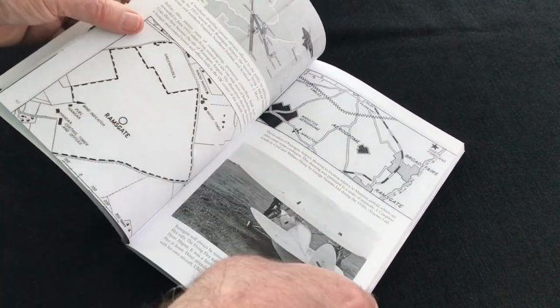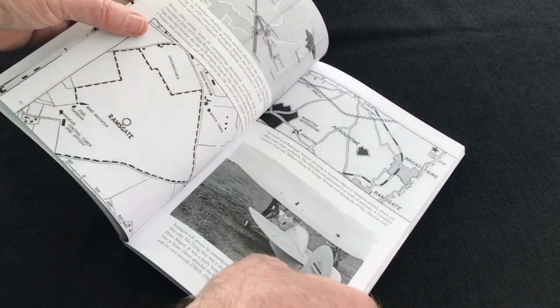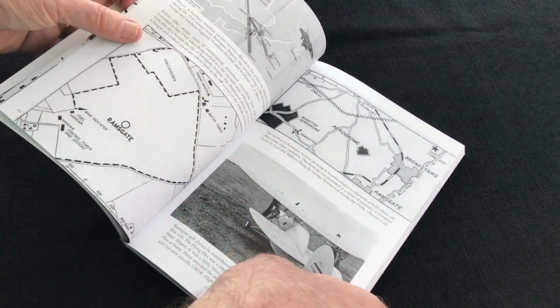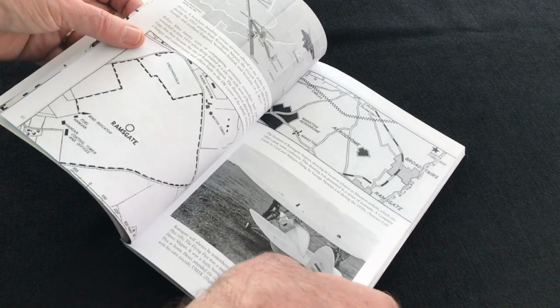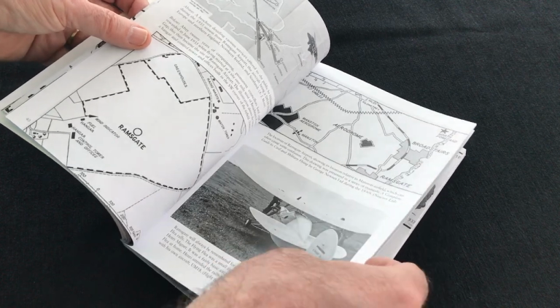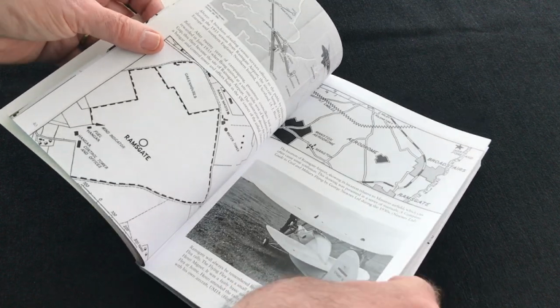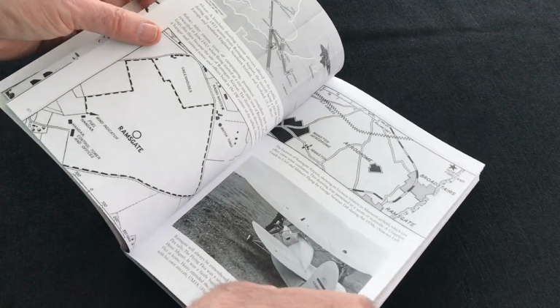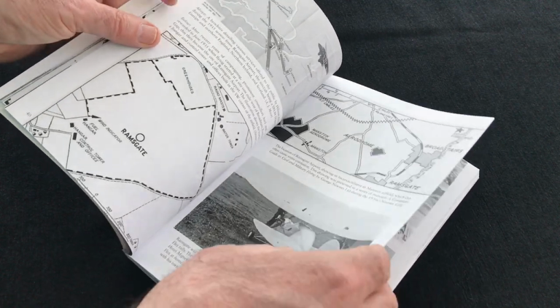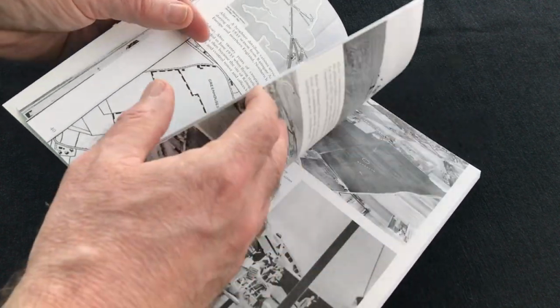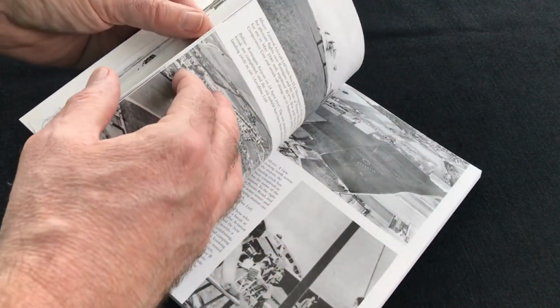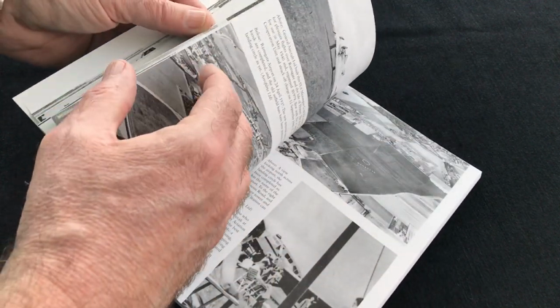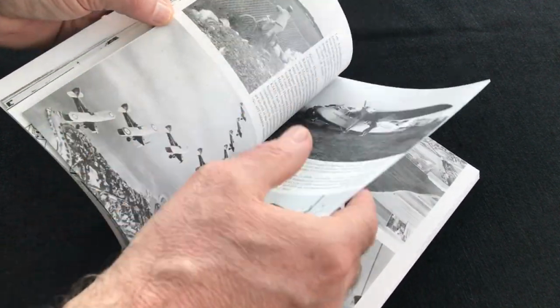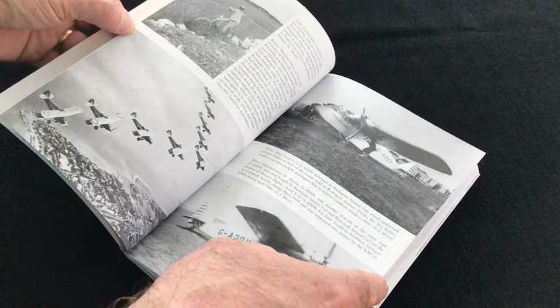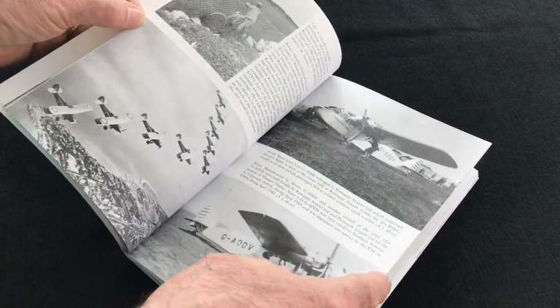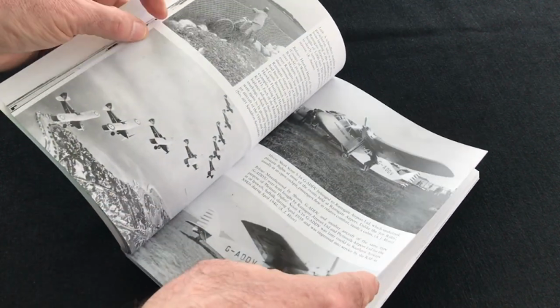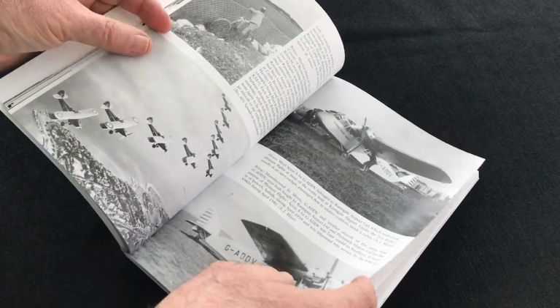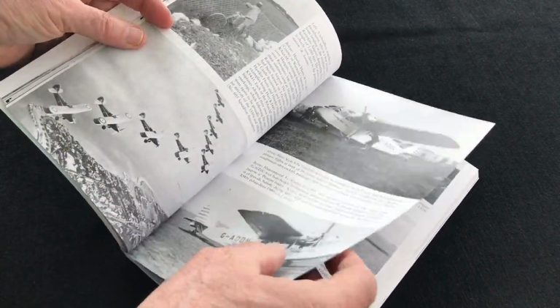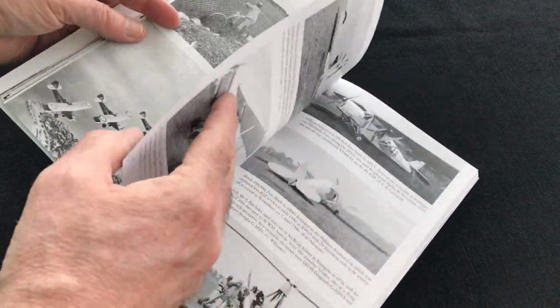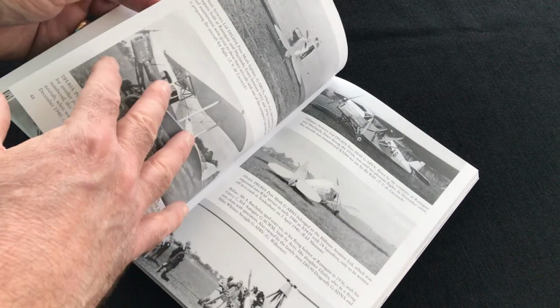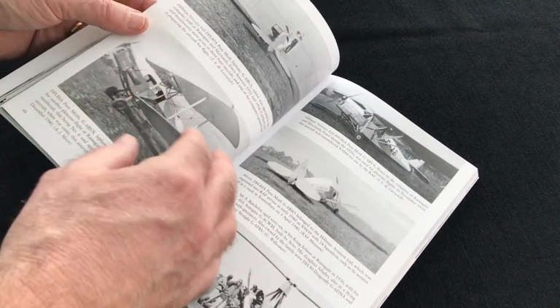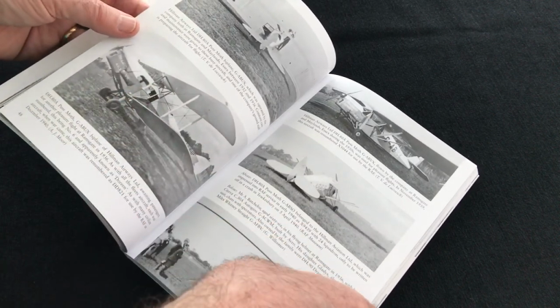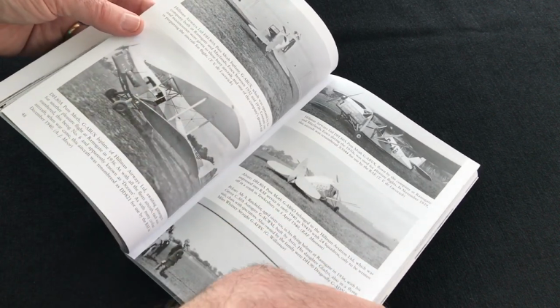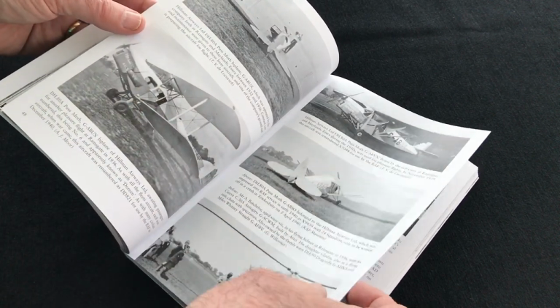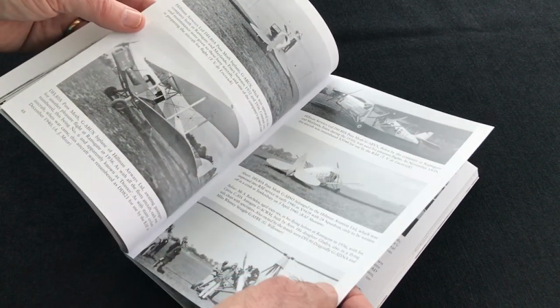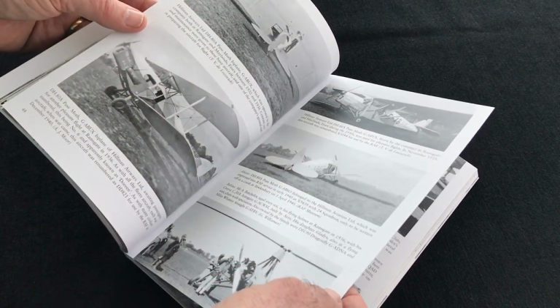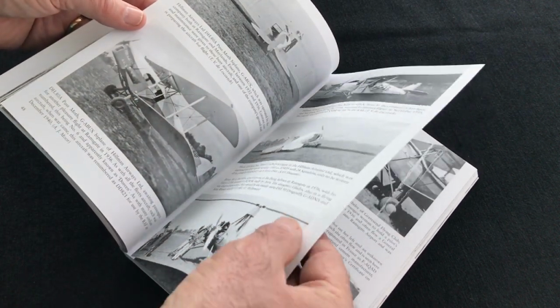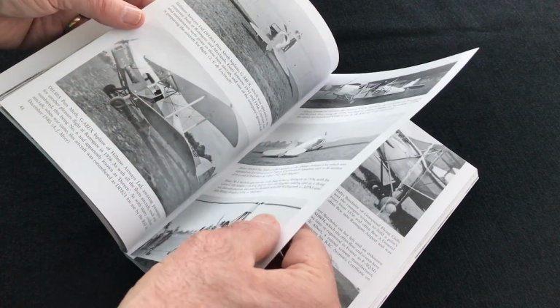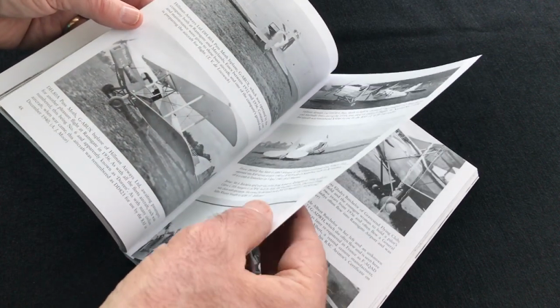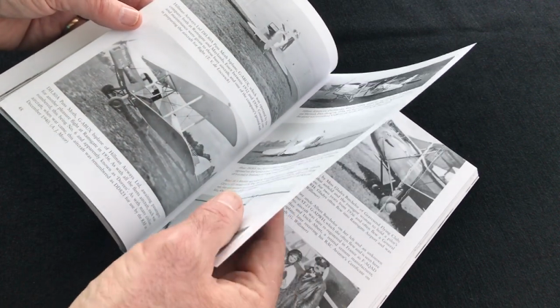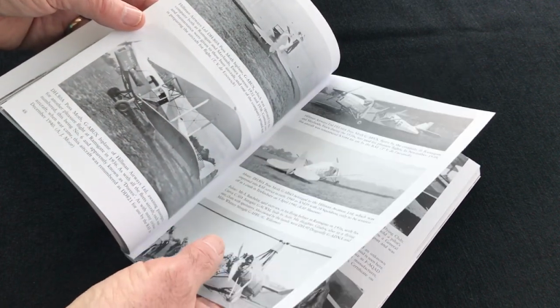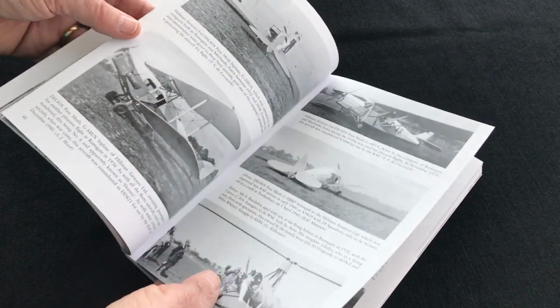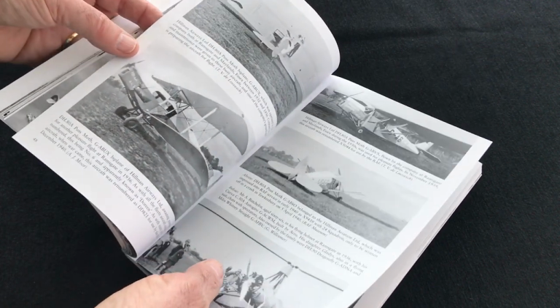Absolutely love this. You get endless photographs to really set the tone, set the scene, covering some fabulous types.